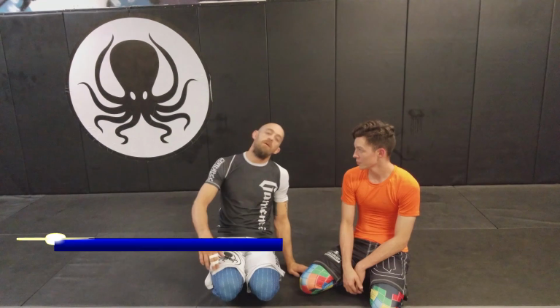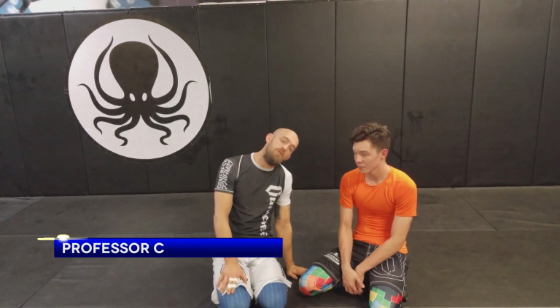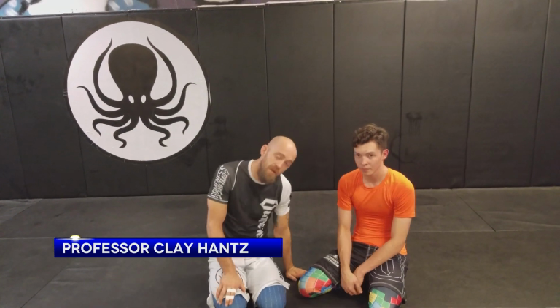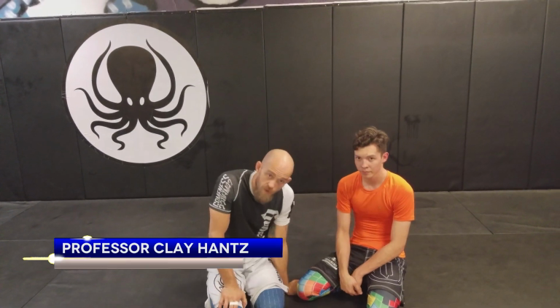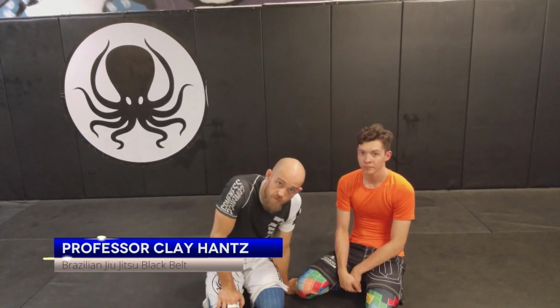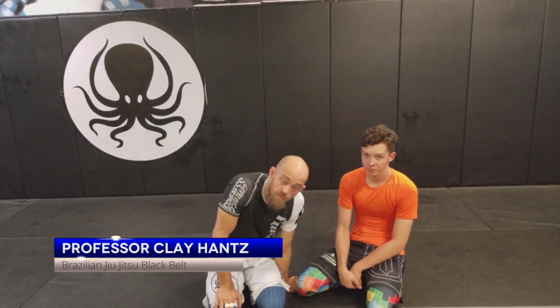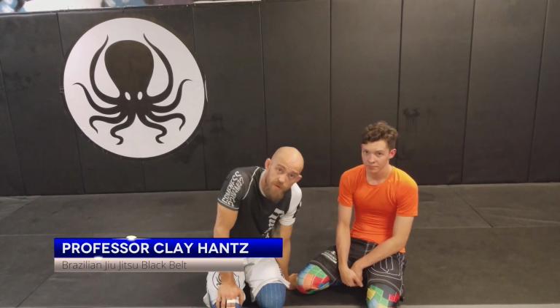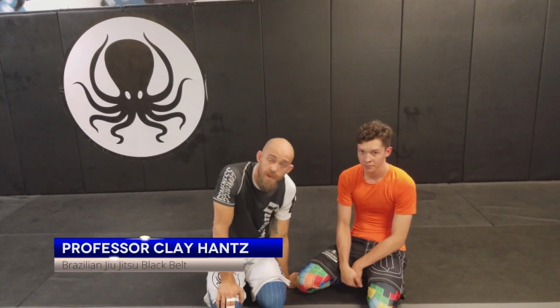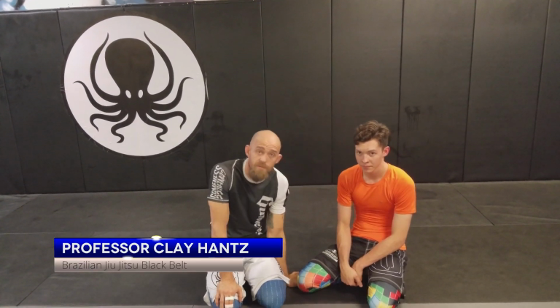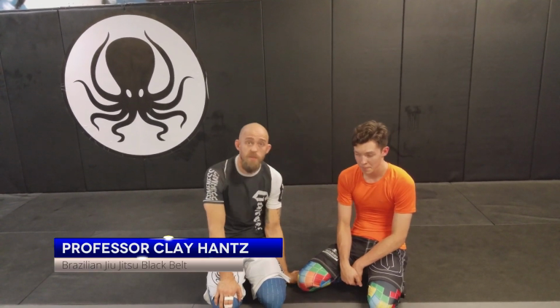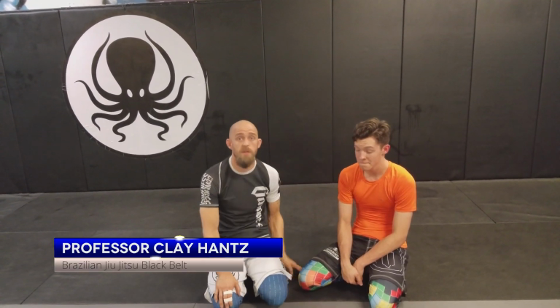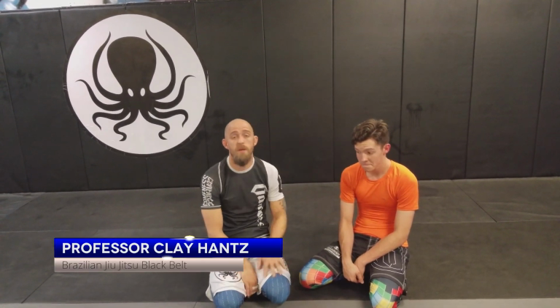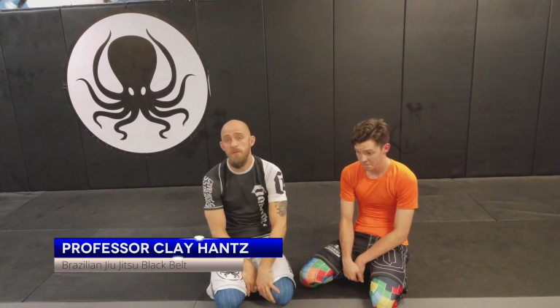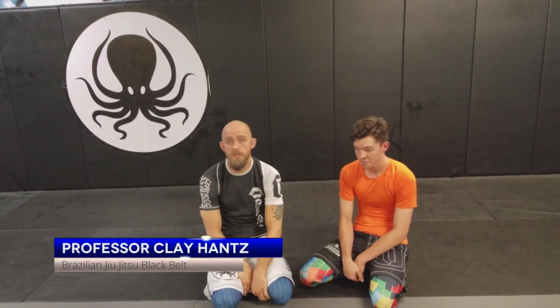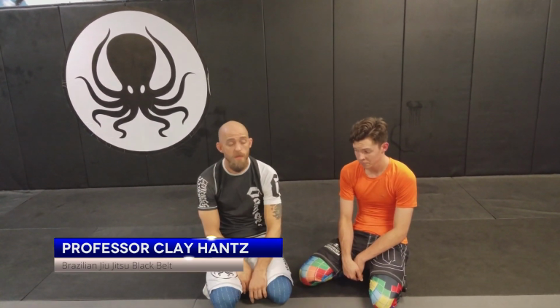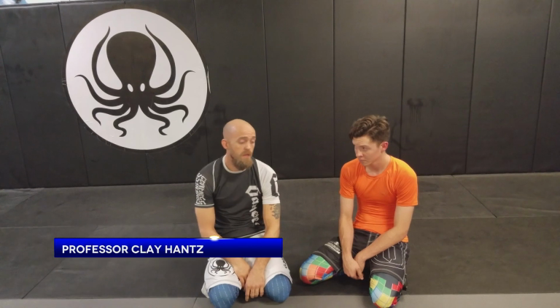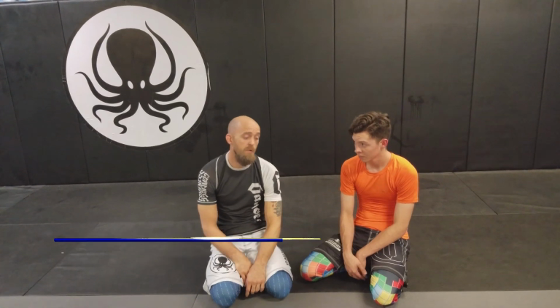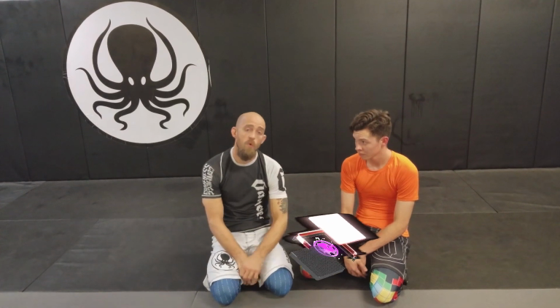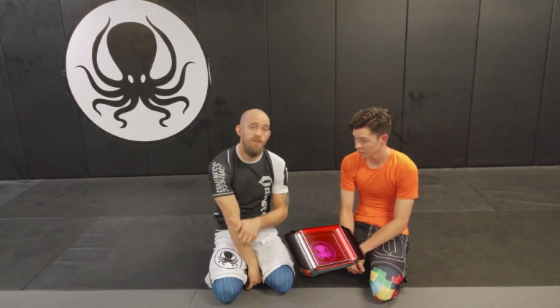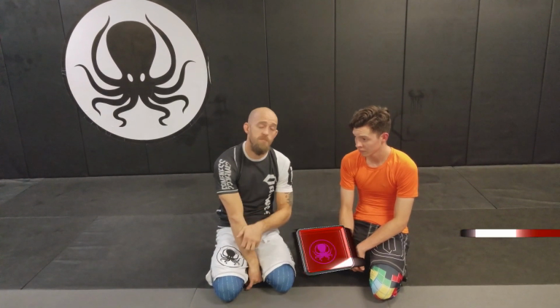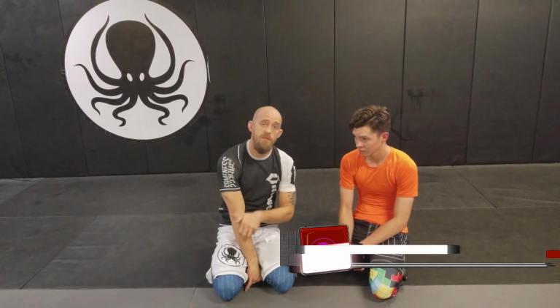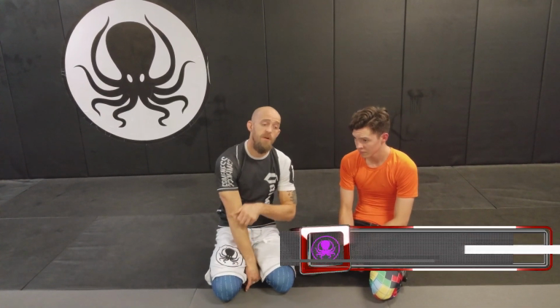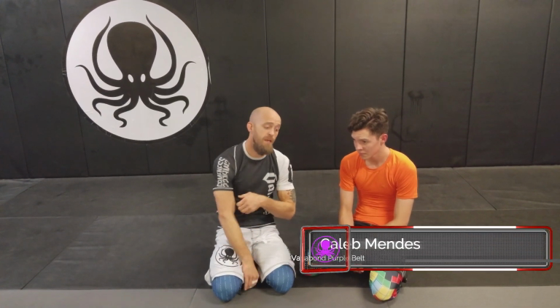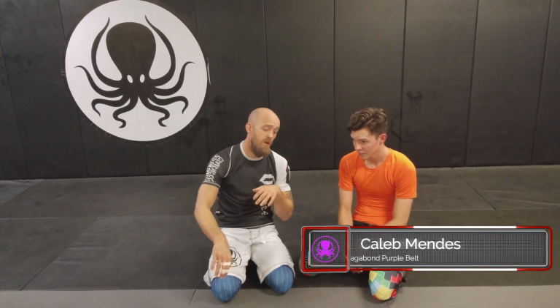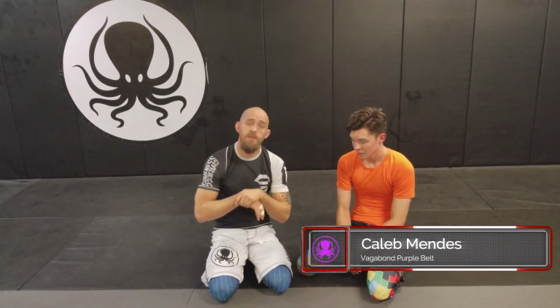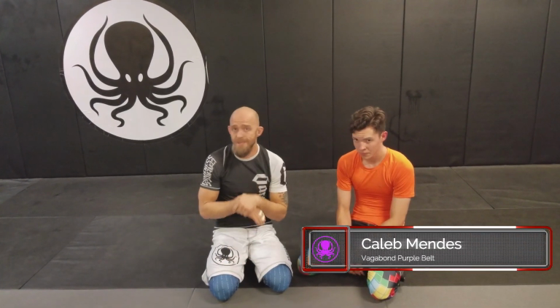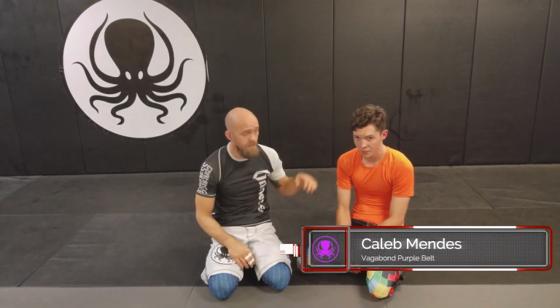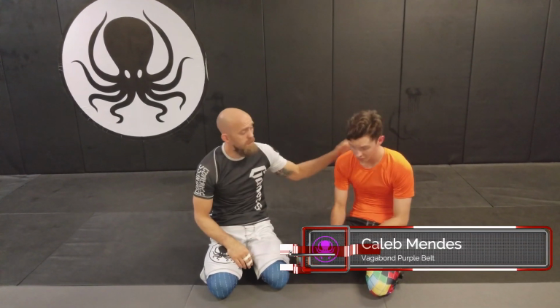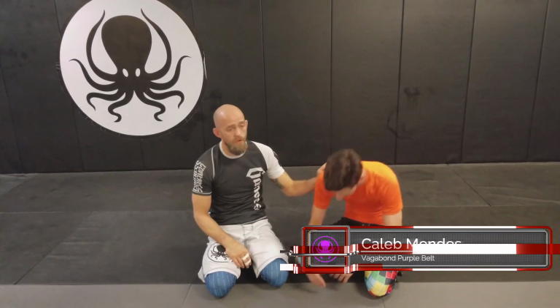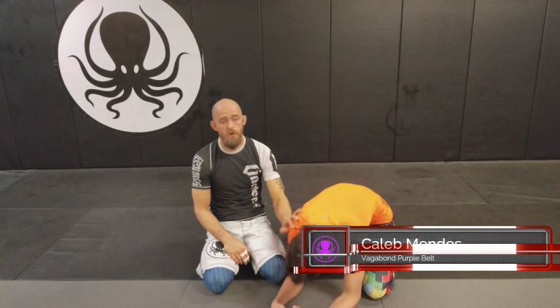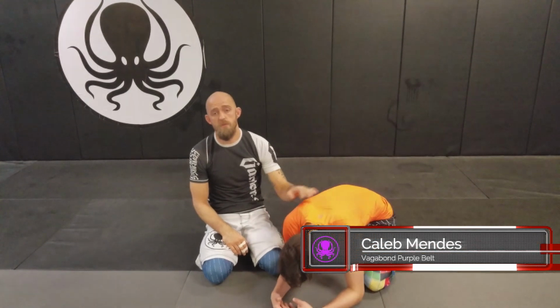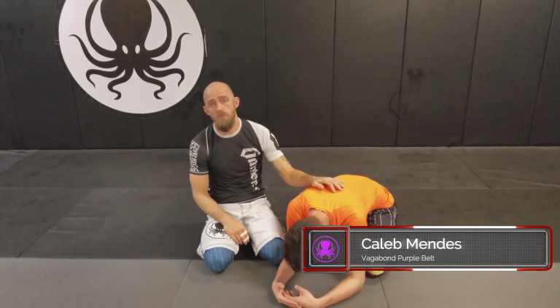Hey, what's up everyone? Just wrapped up another night of no-gi here at Vagvon BJJ. We got a one-minute jit splits here on an arm and guillotine. So we're going to start from the turtle position.